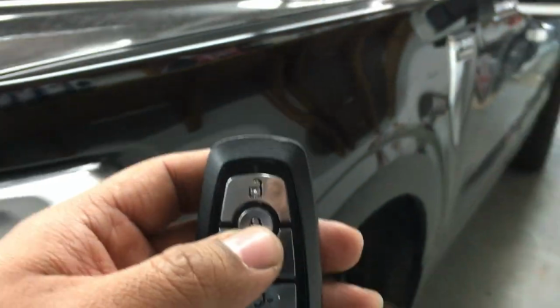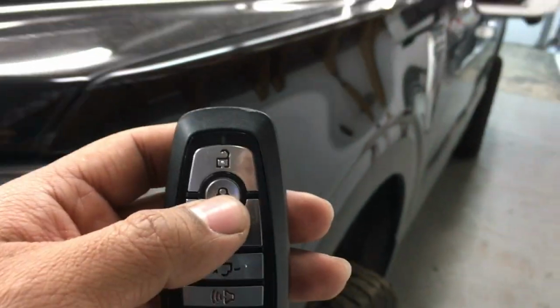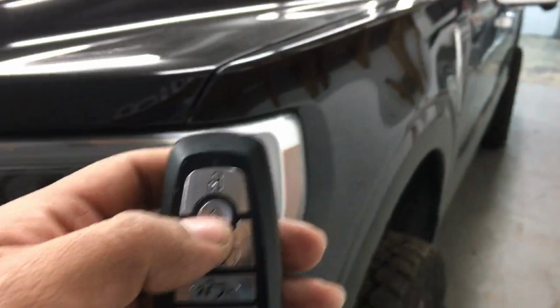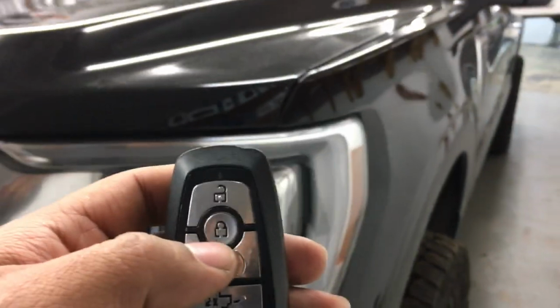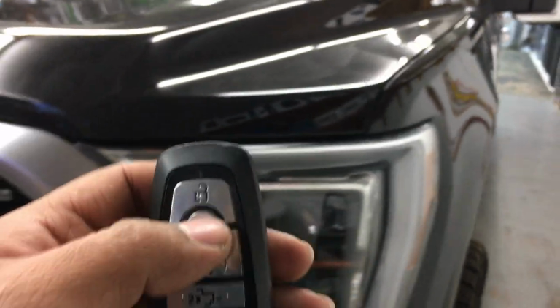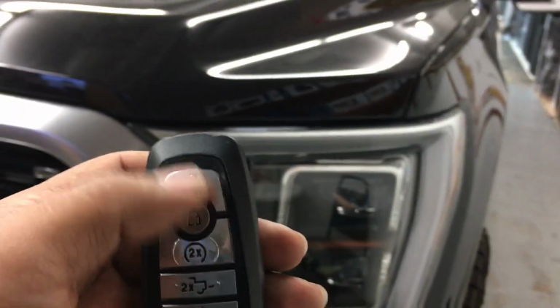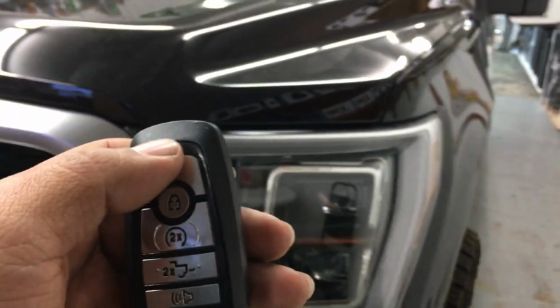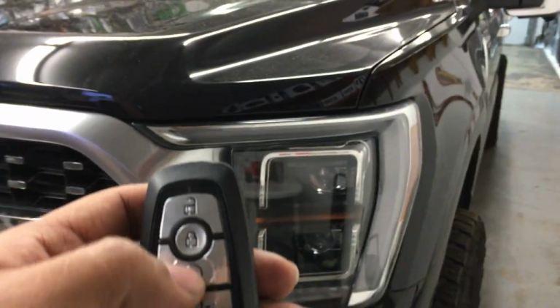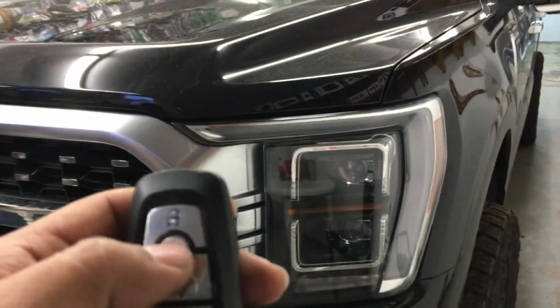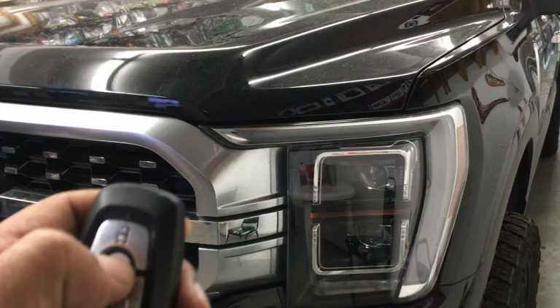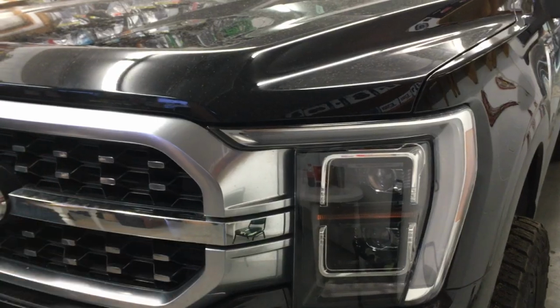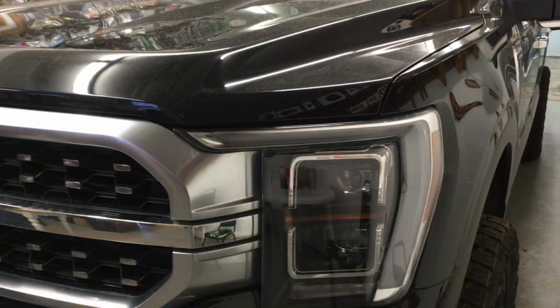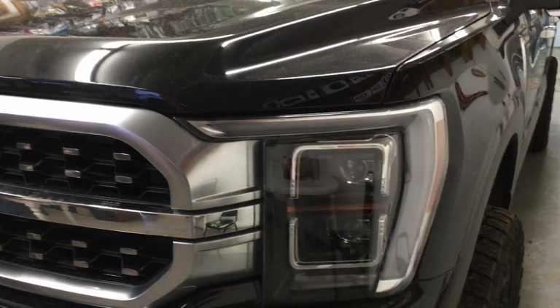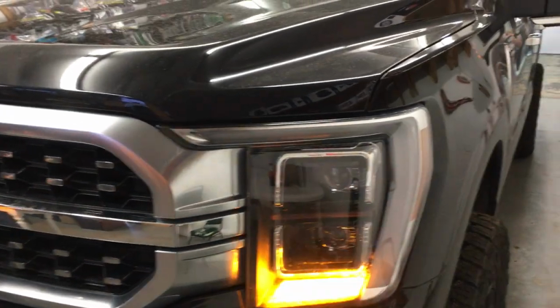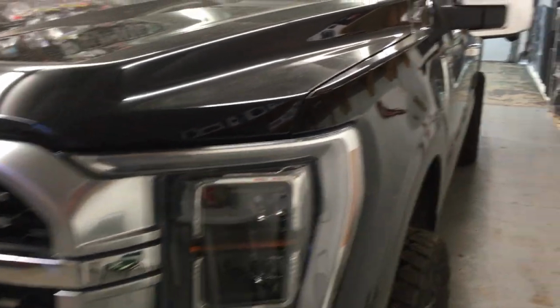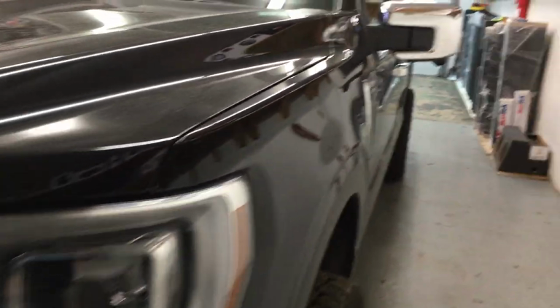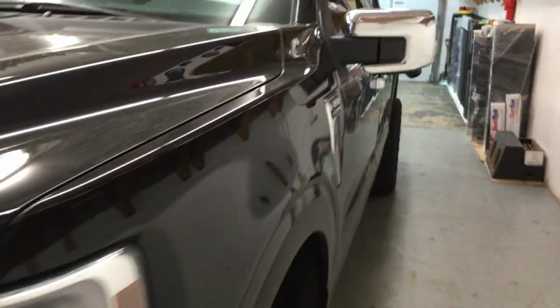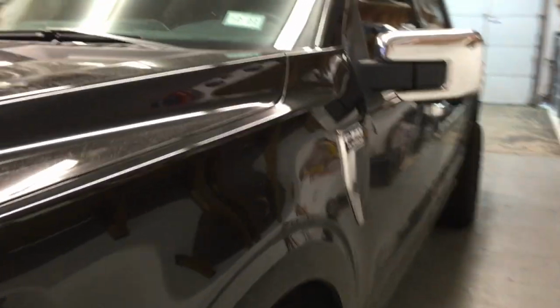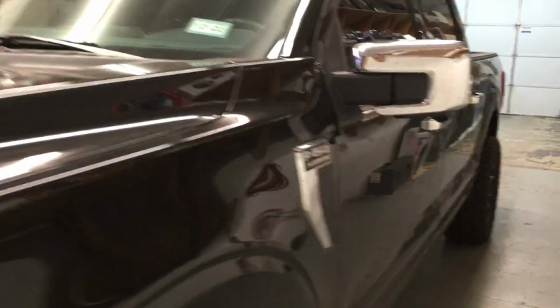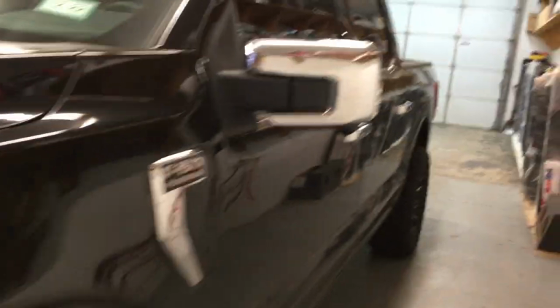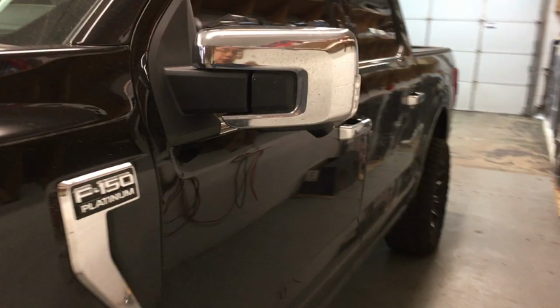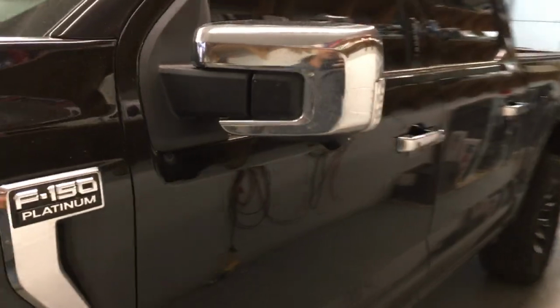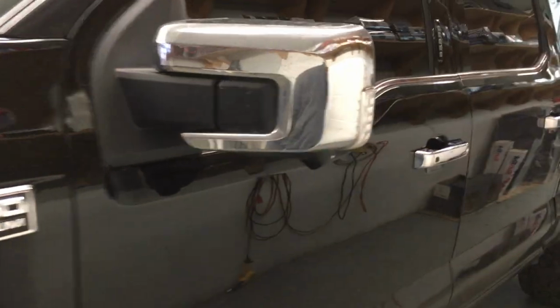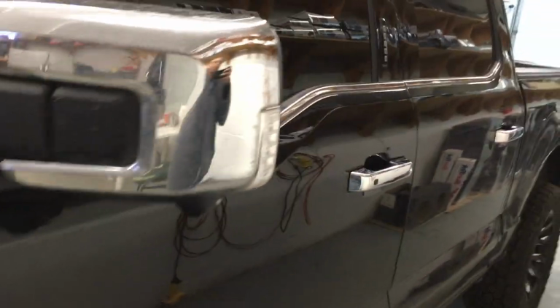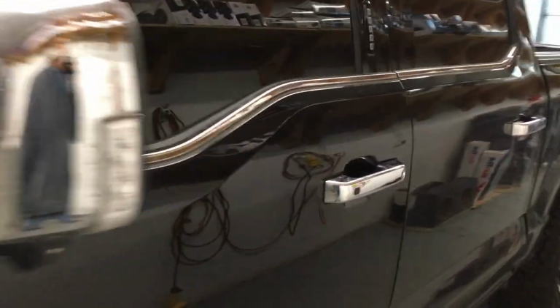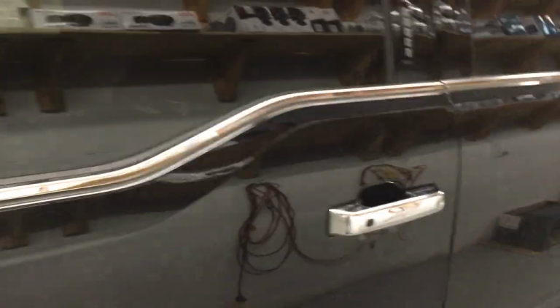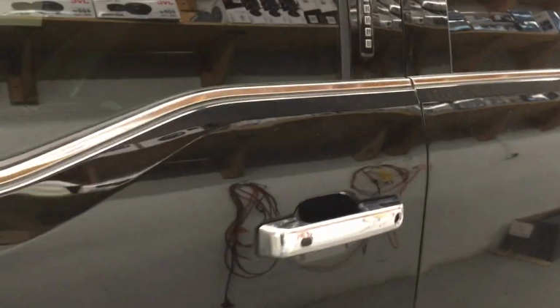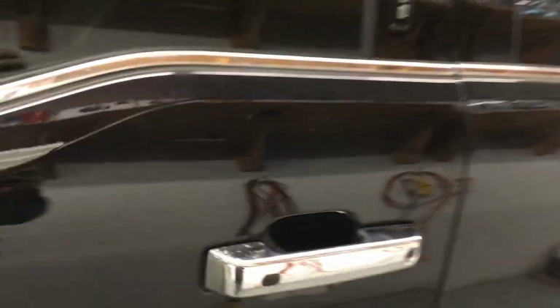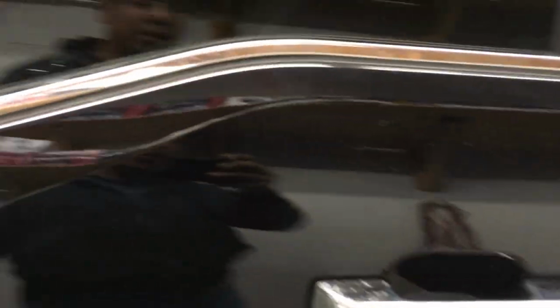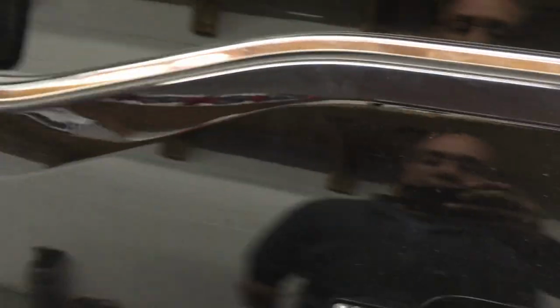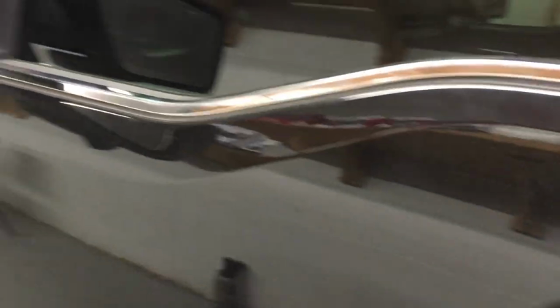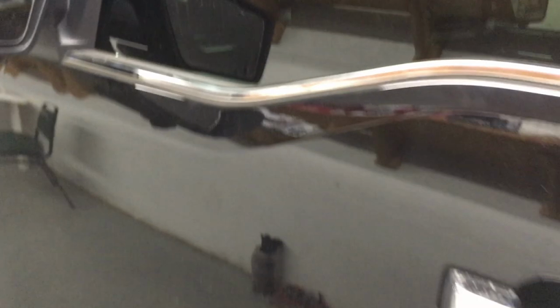The functions all remain the same: lock, unlock, remote start. But this time it has a security system — if the vehicle is hit or a door is open, it sets it off.